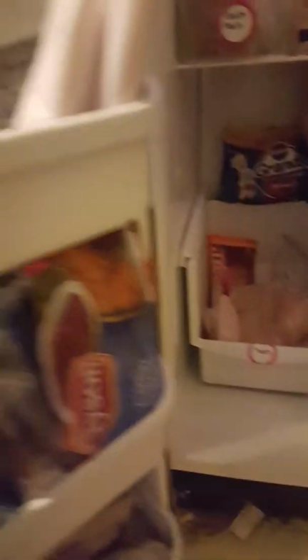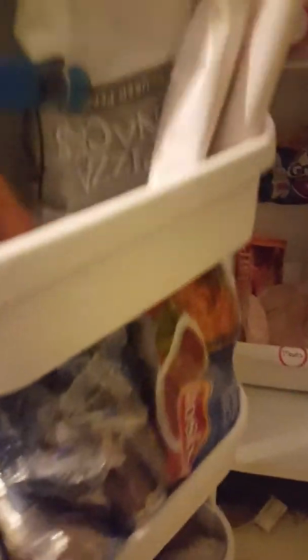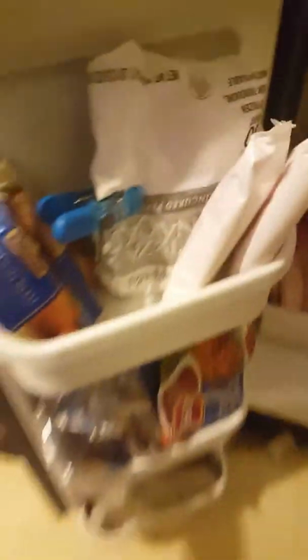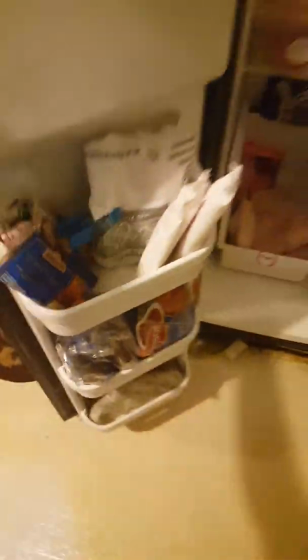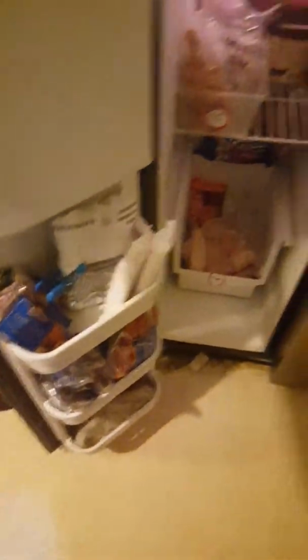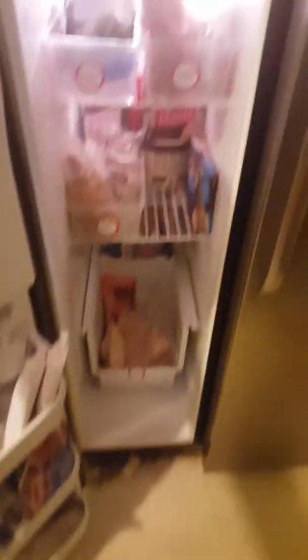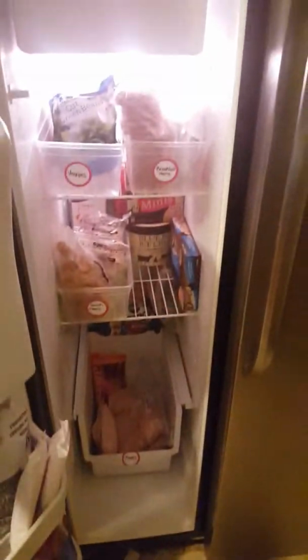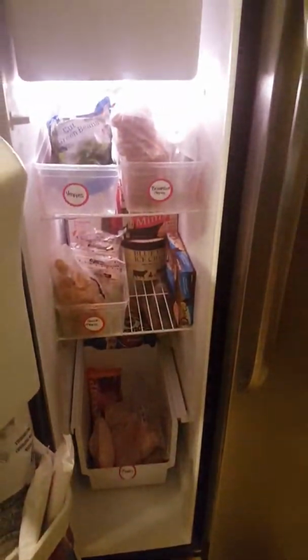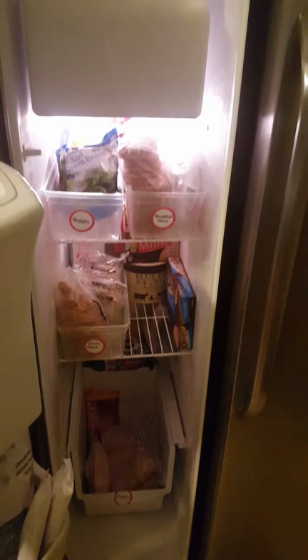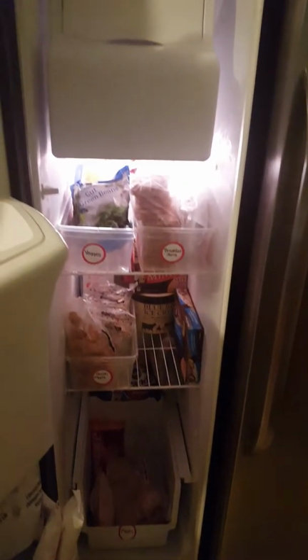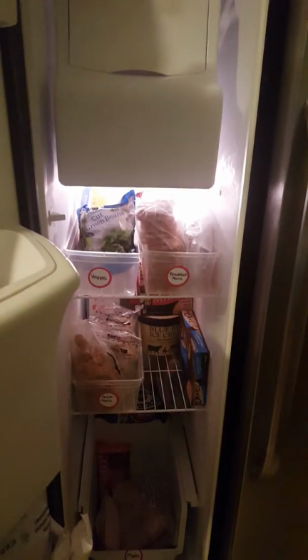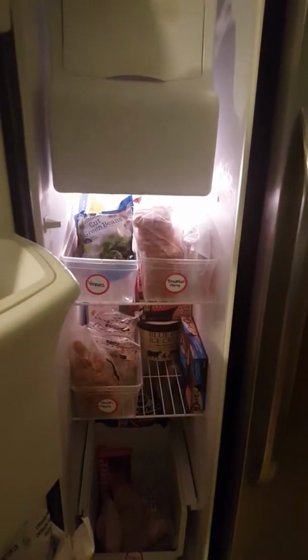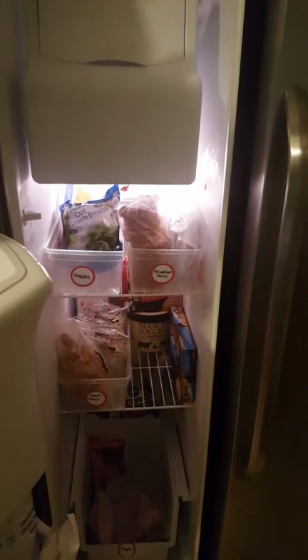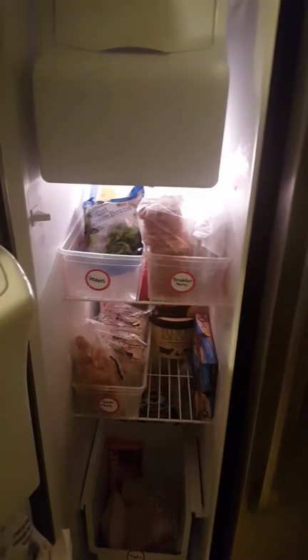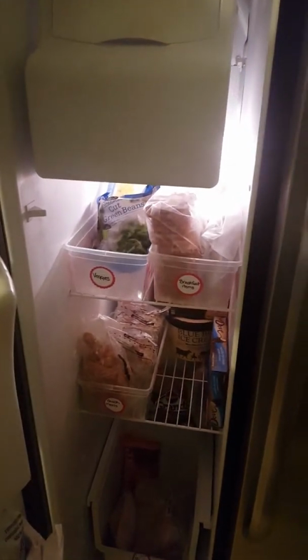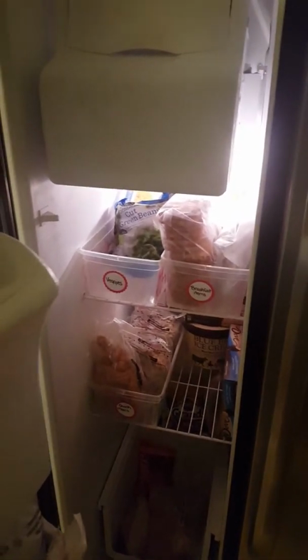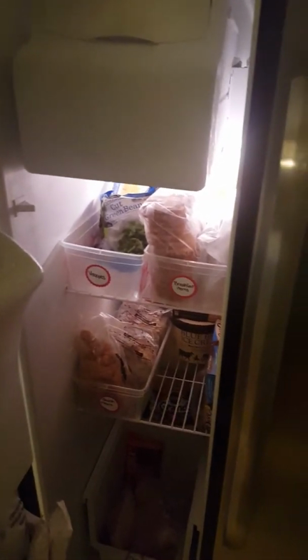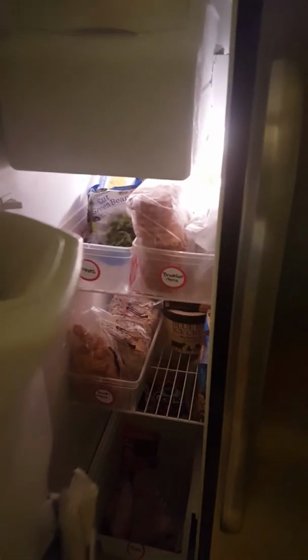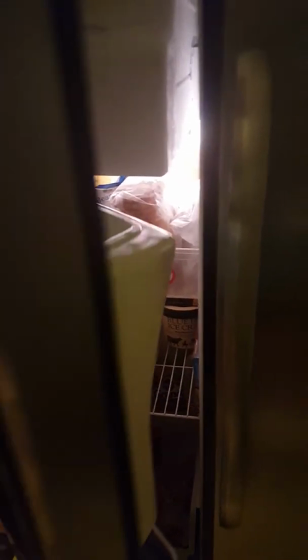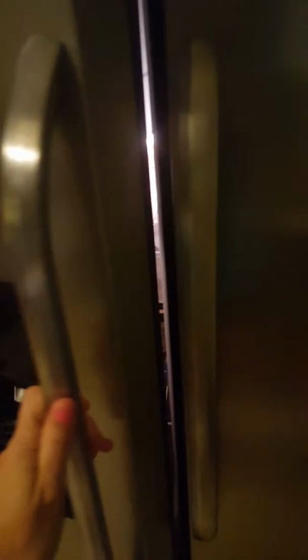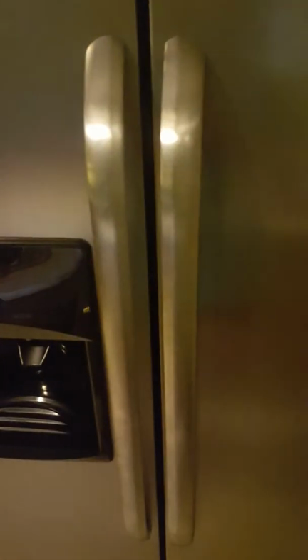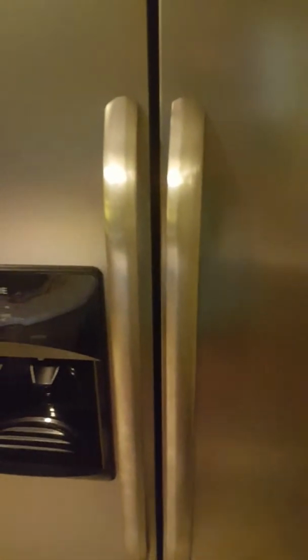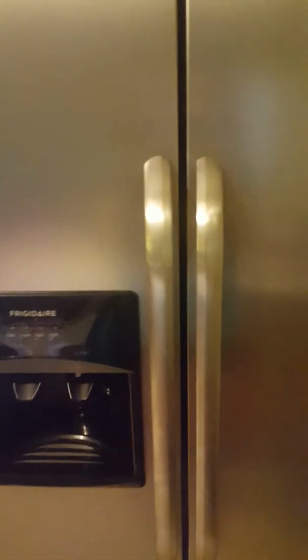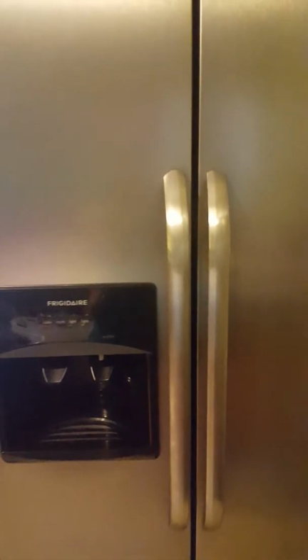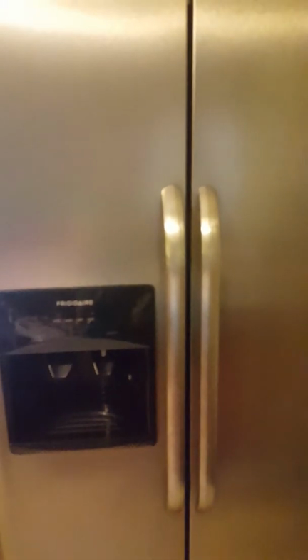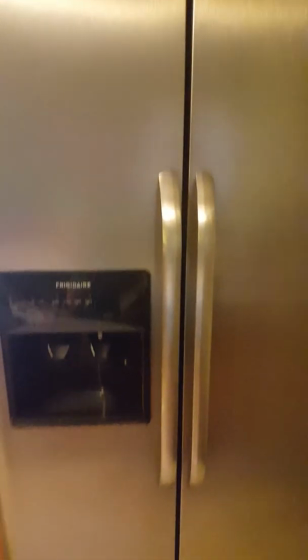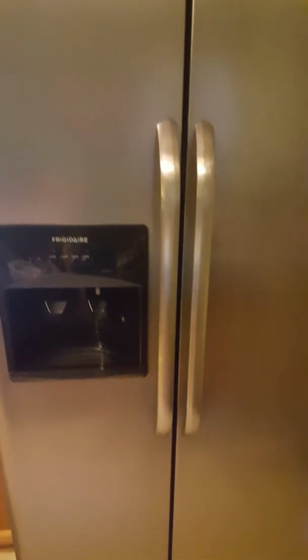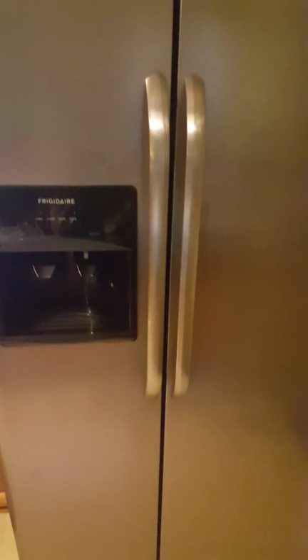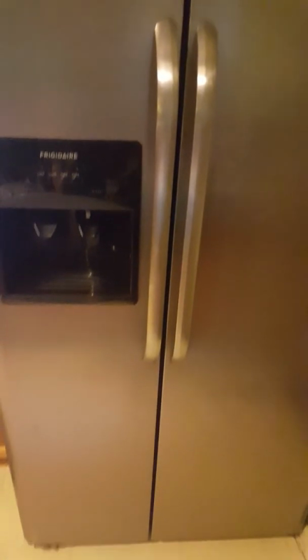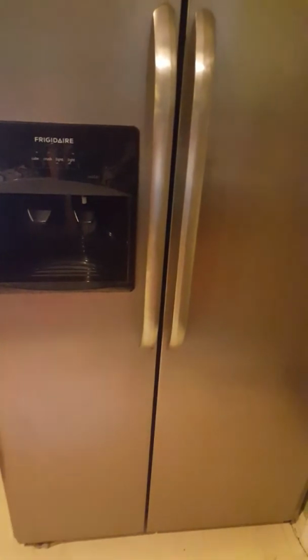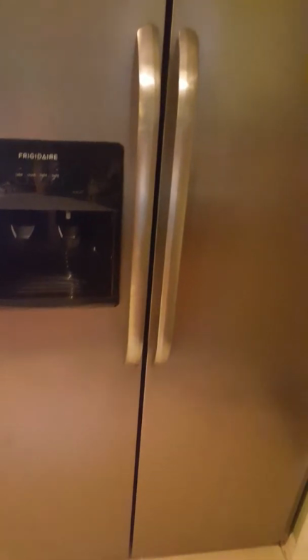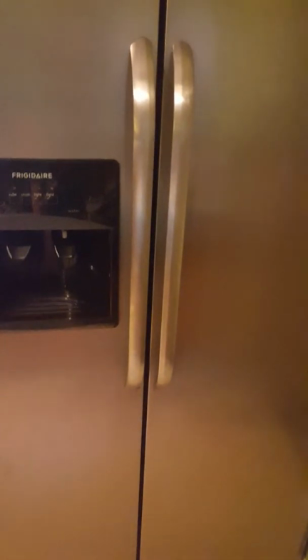Can you hear the alarm? I guess the freezer has an alarm too — I didn't know that! But that is my fridge tour. Thanks for watching. I'll see you guys in my next video. Bye!